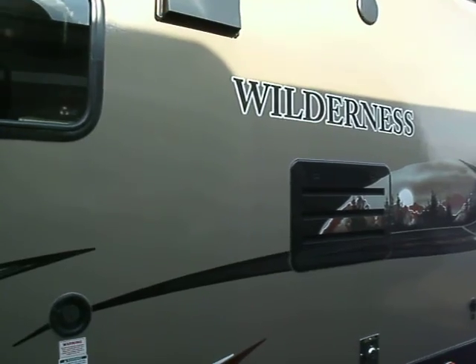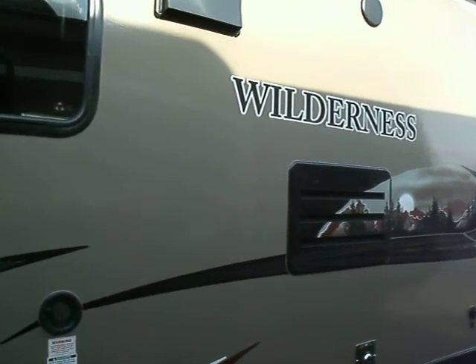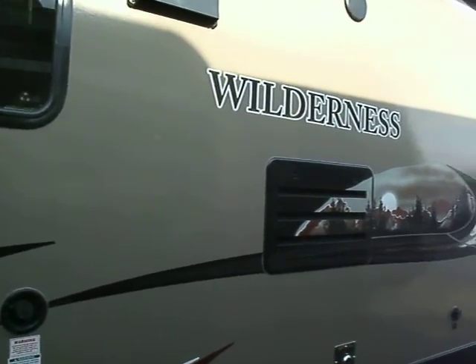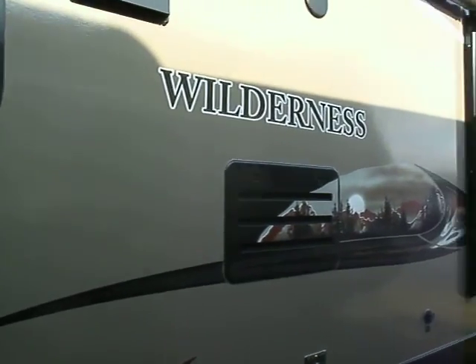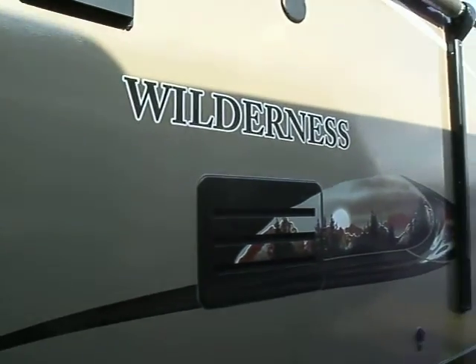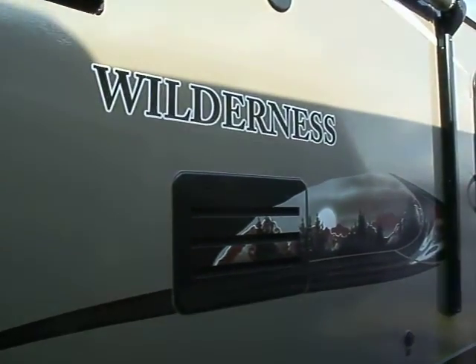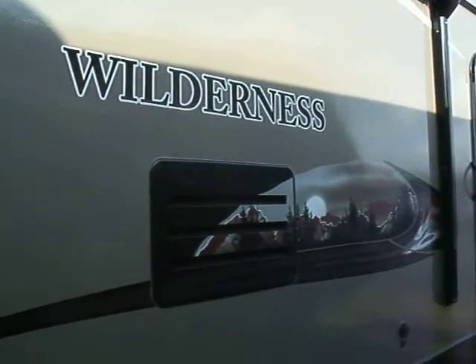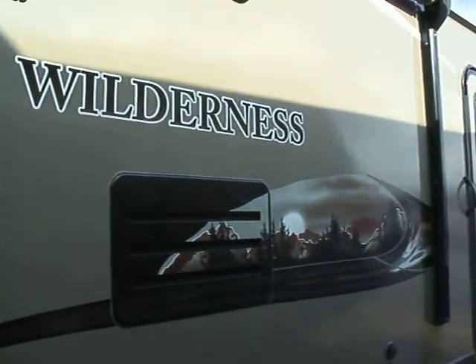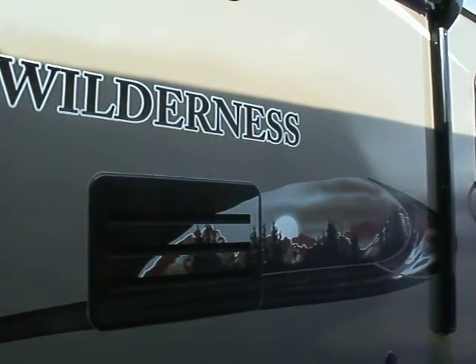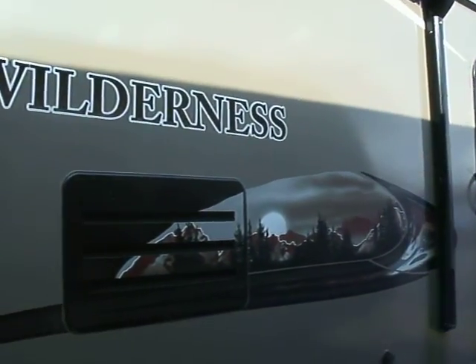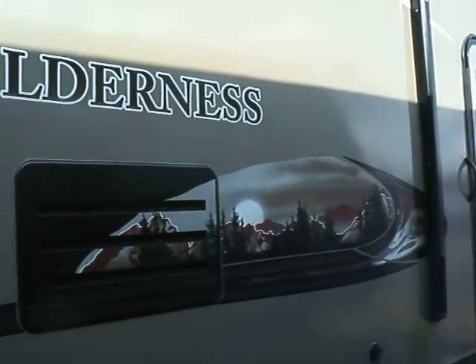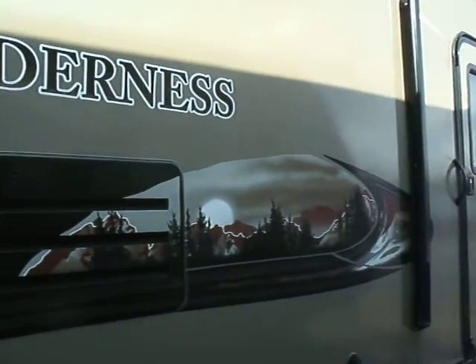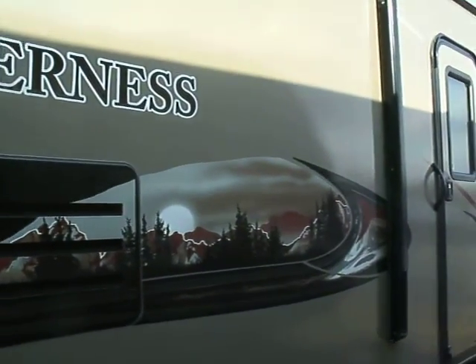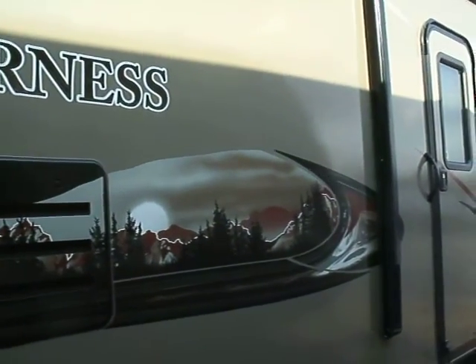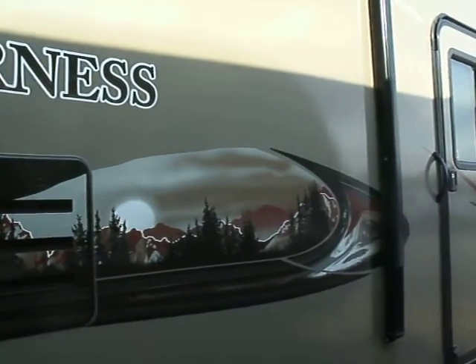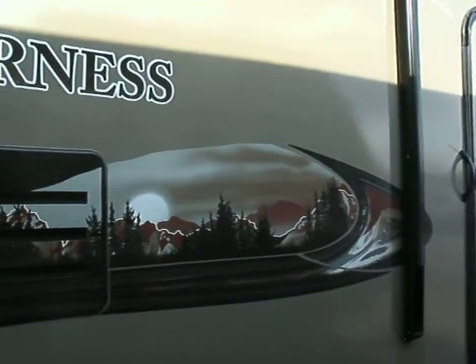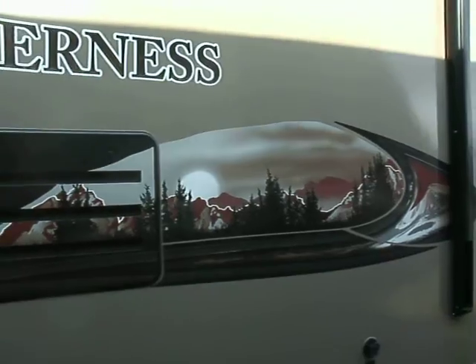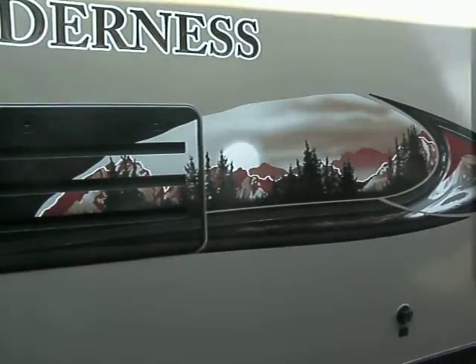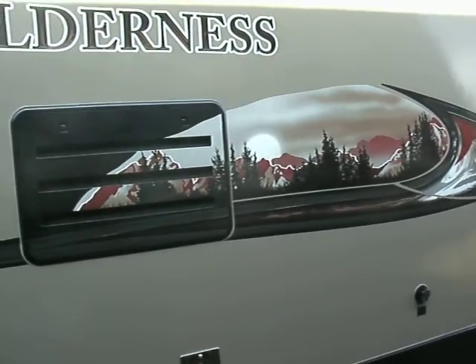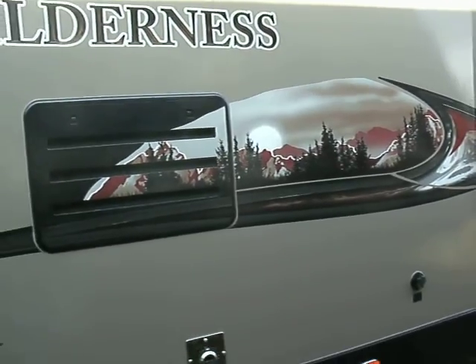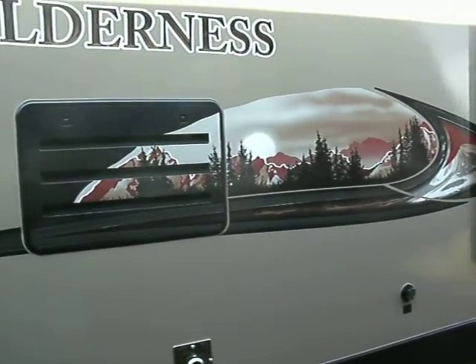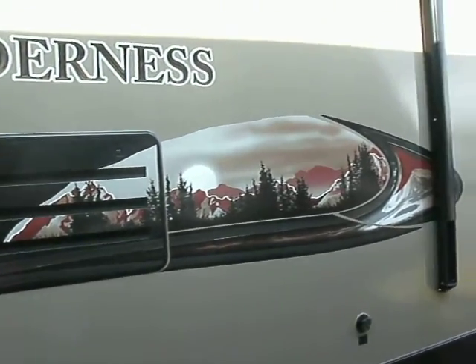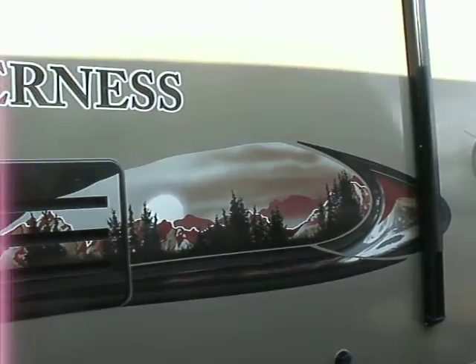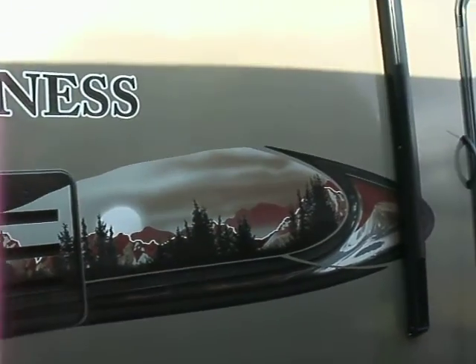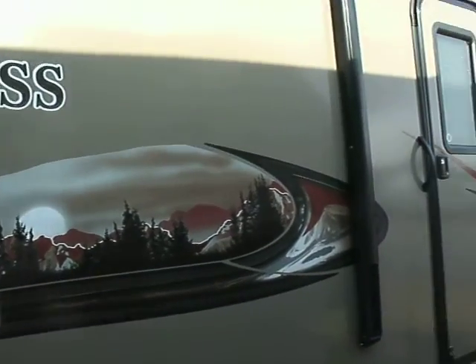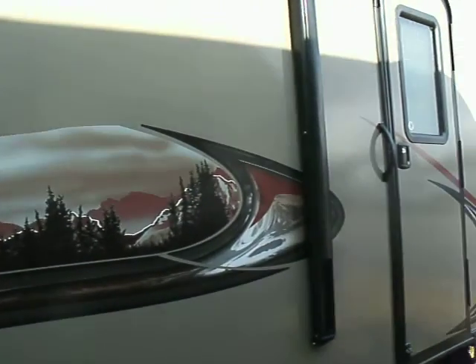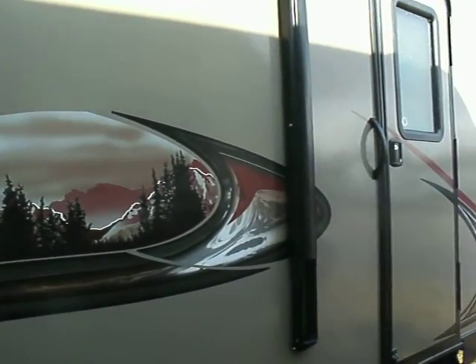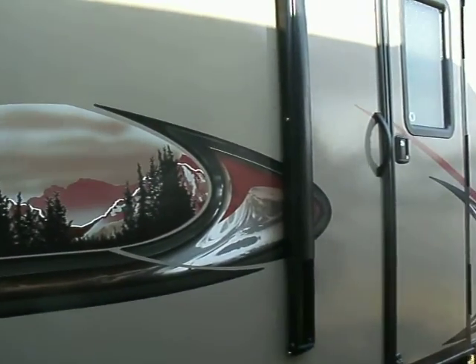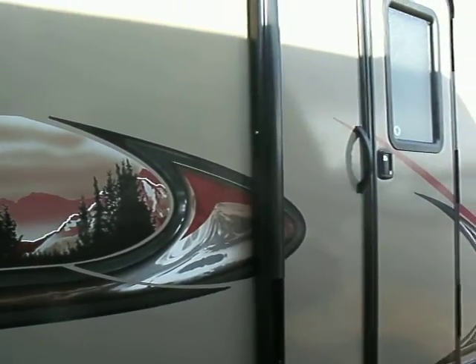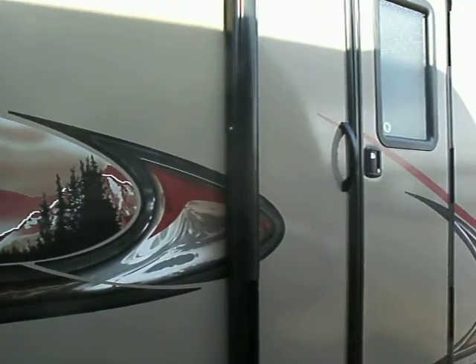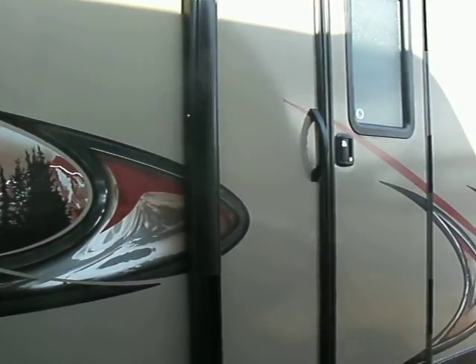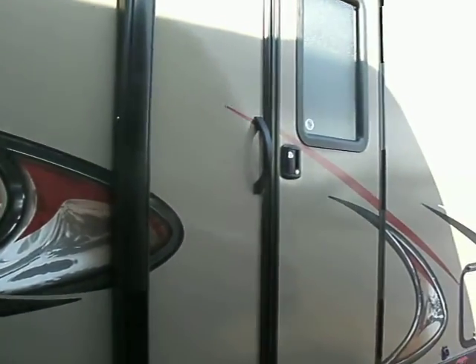Hey, this is Jerry from McDowell RV, www.mcdowellrv.com. What we're looking at right now is a 2750 Wilderness, rear living.